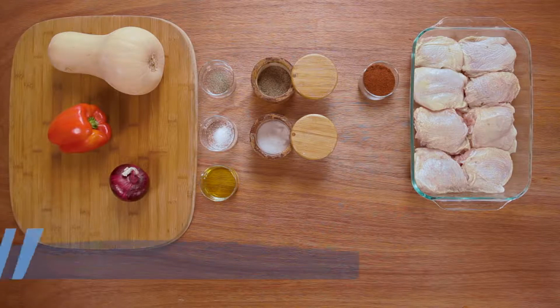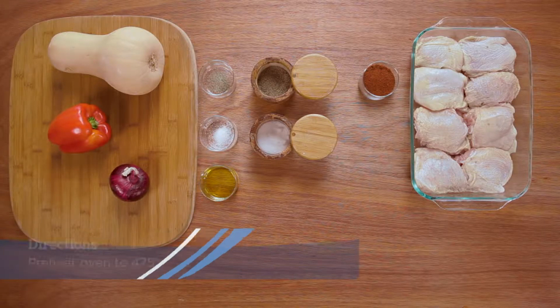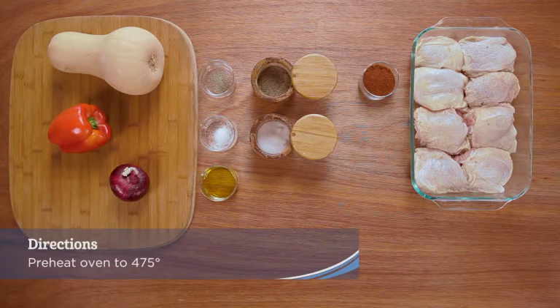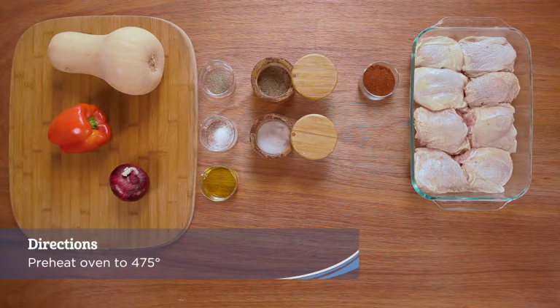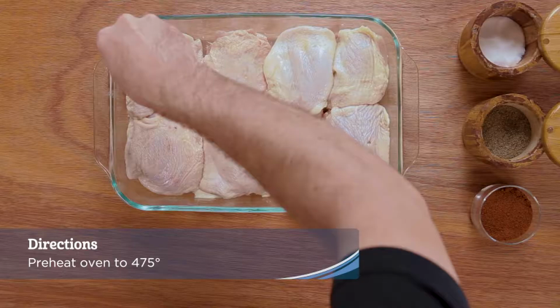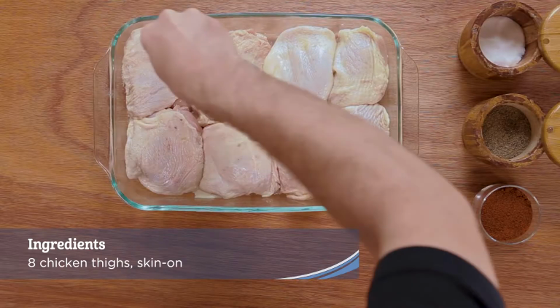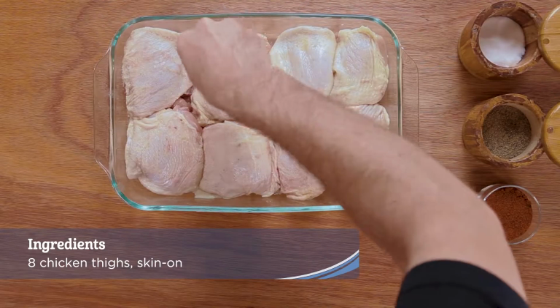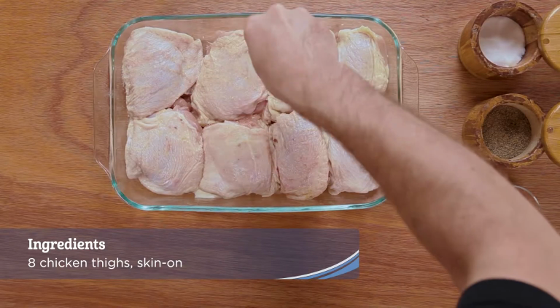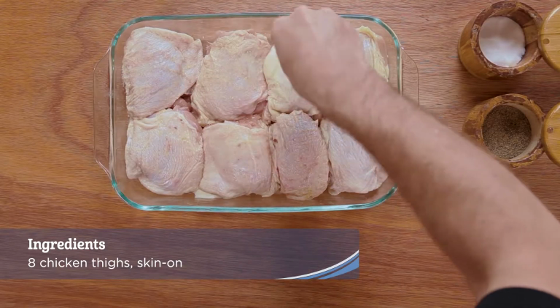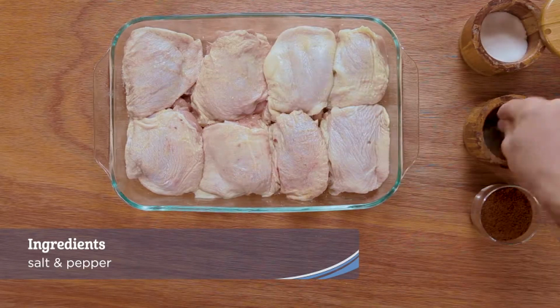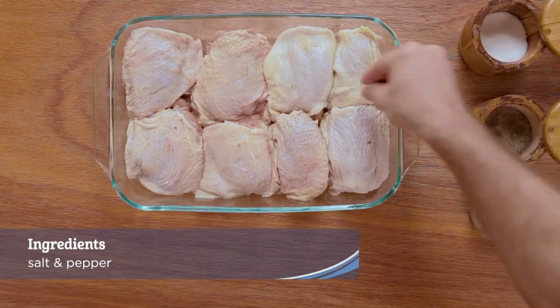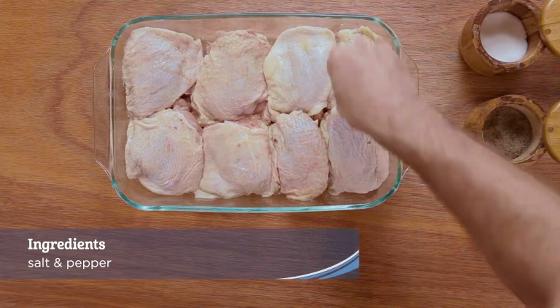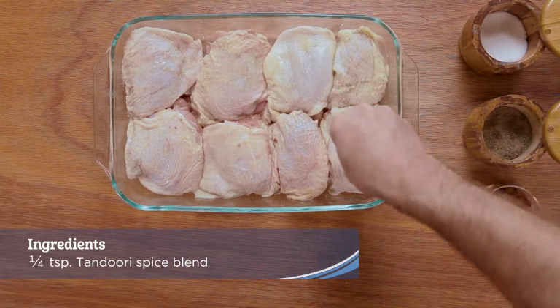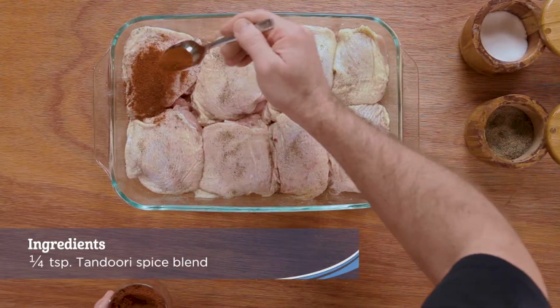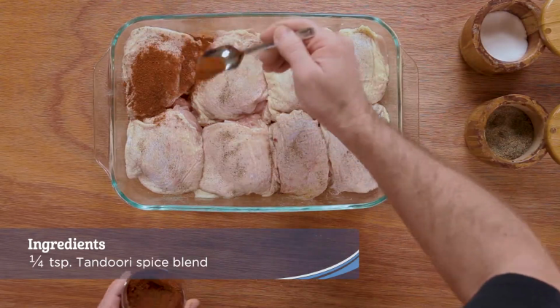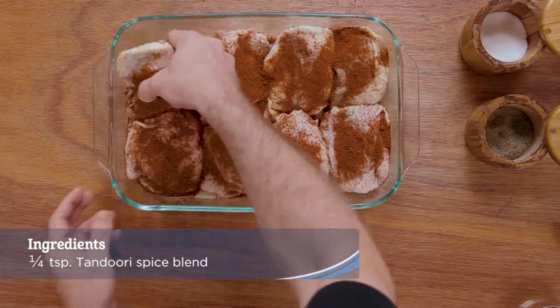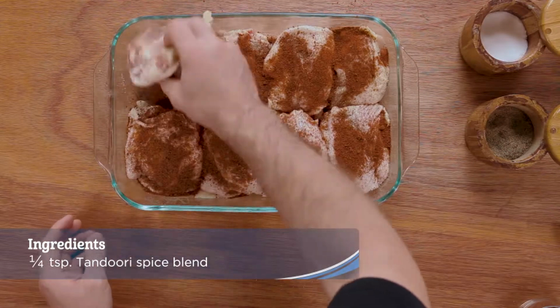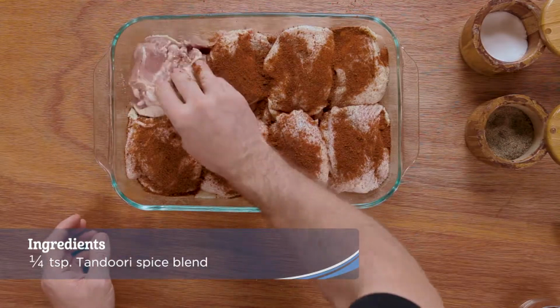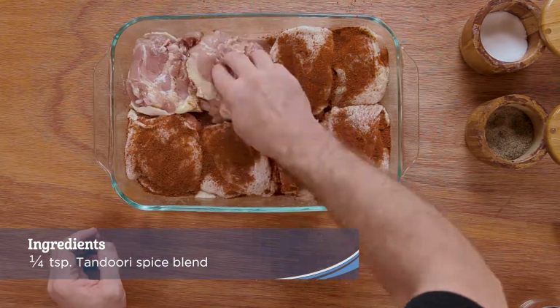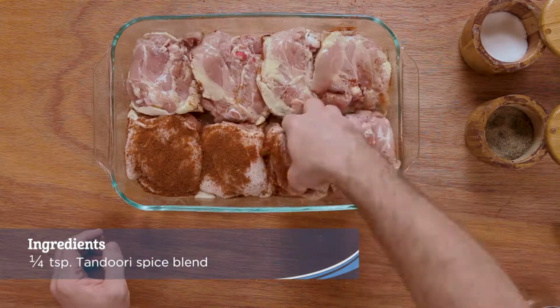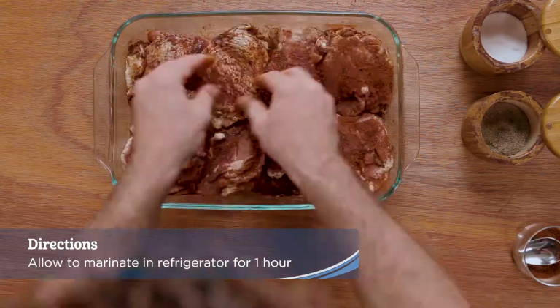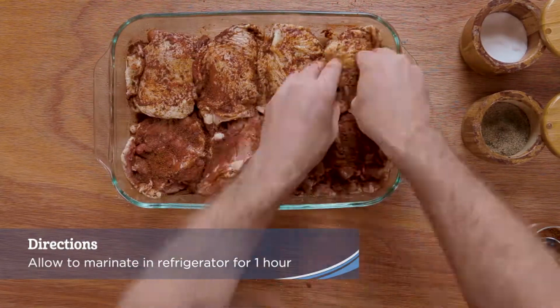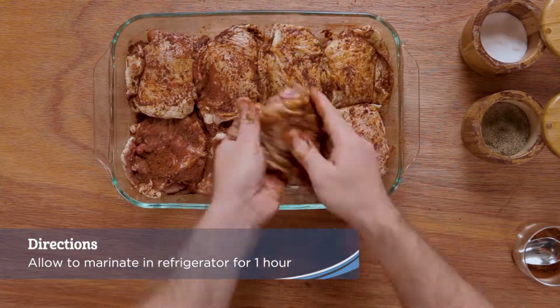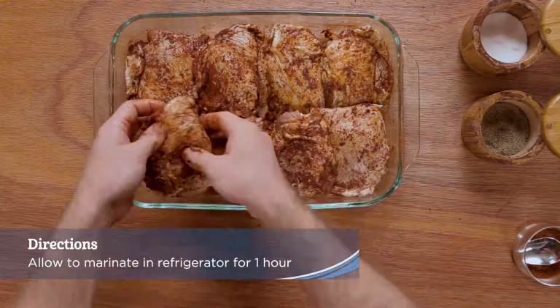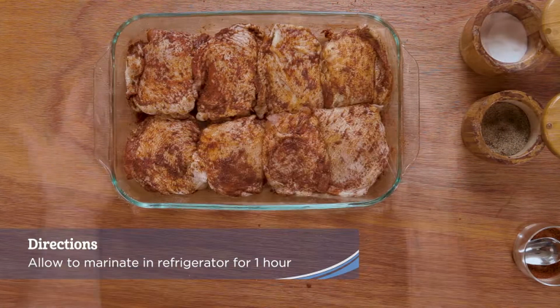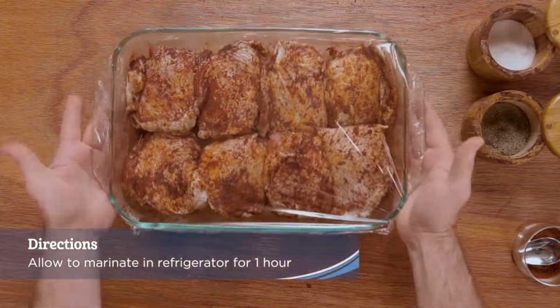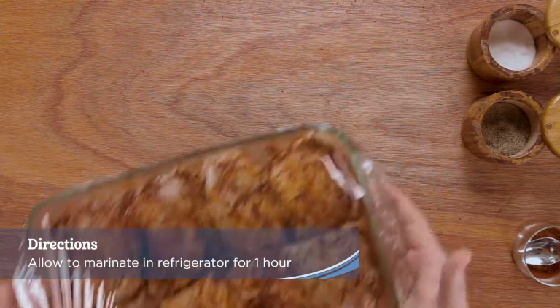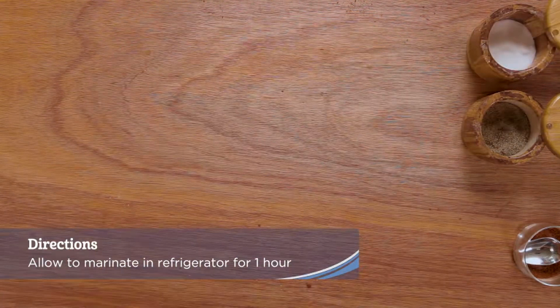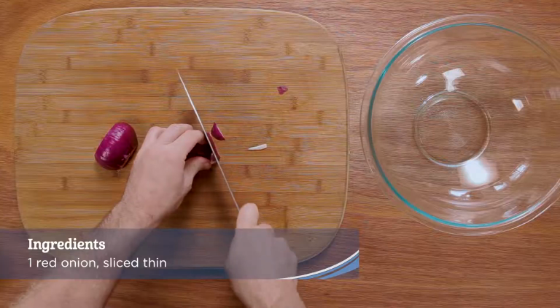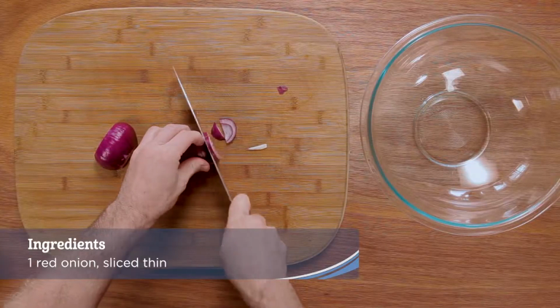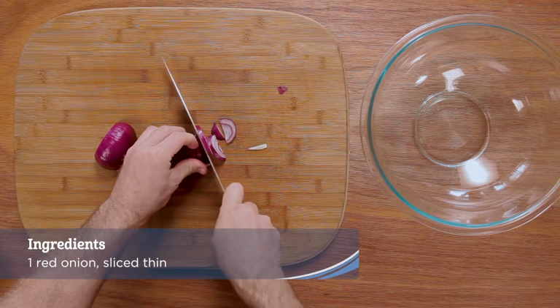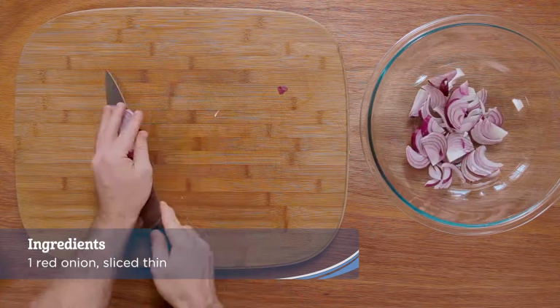Preheat oven to 475 degrees. Add a generous amount of salt and pepper and tandoori spice blend to each side of the chicken thighs. Allow to marinate for one hour in the refrigerator. Peel and slice the red onion.